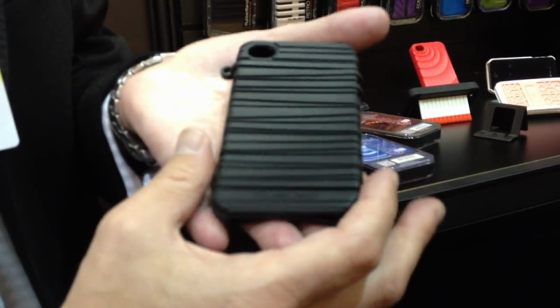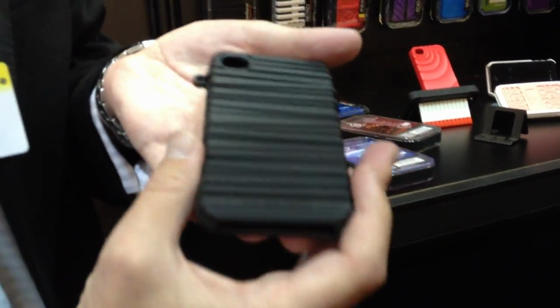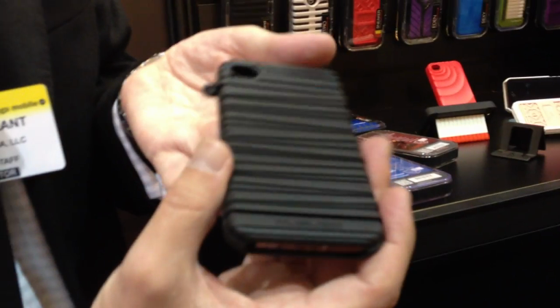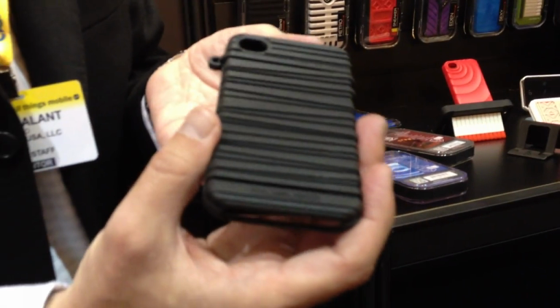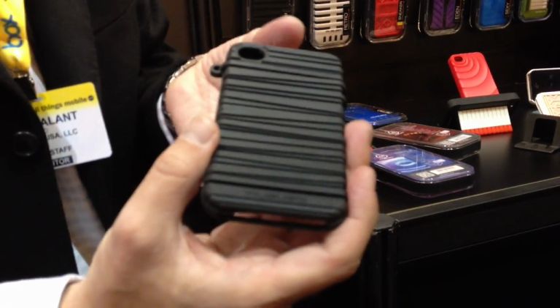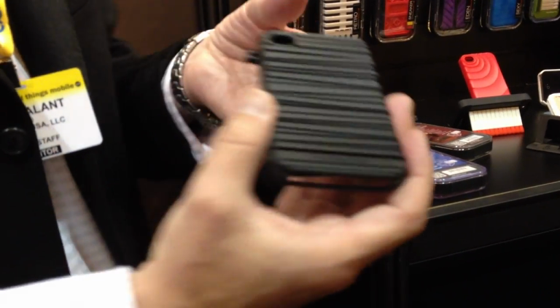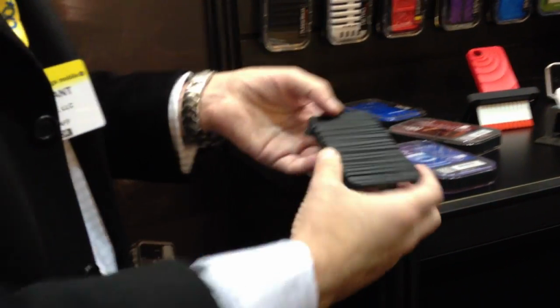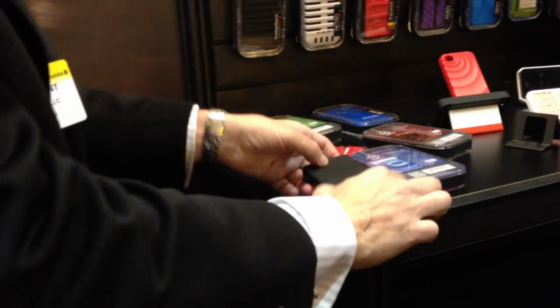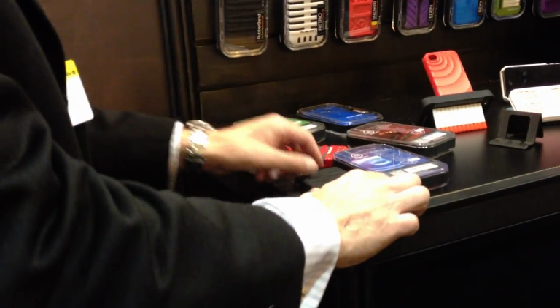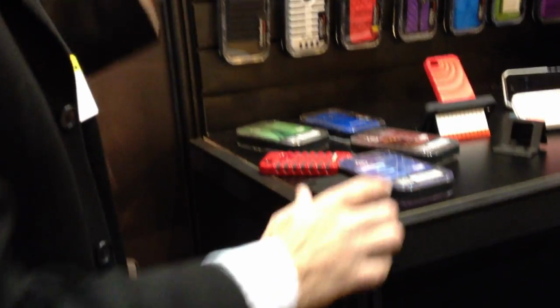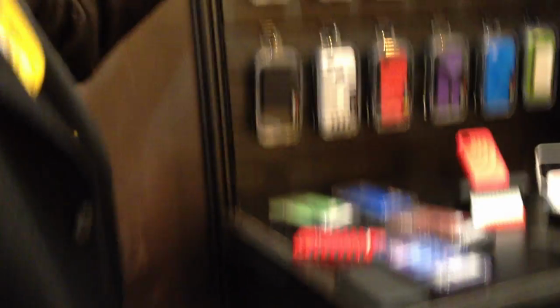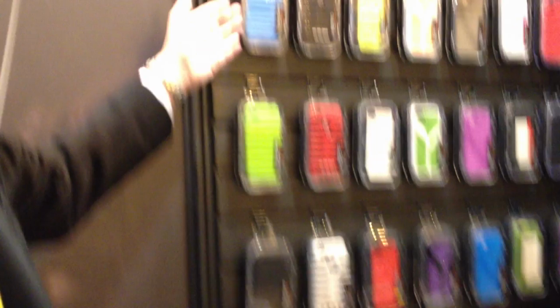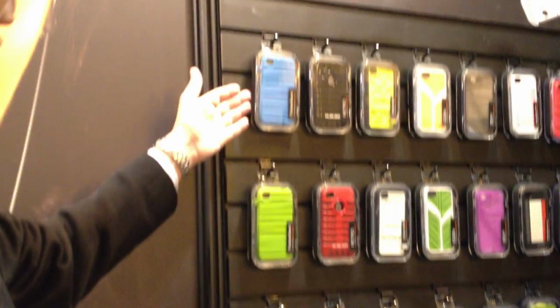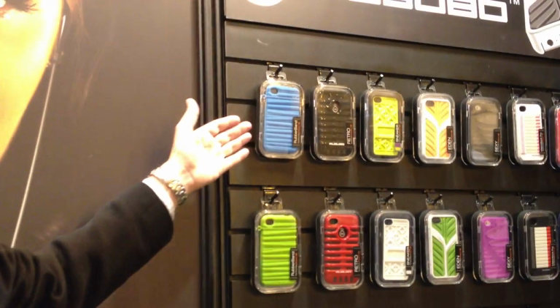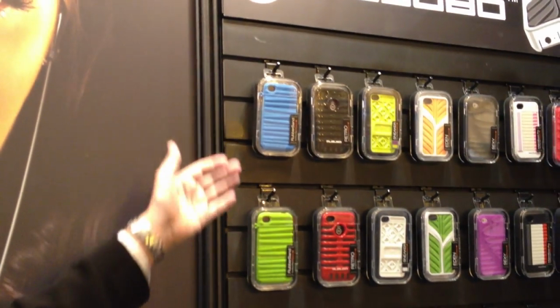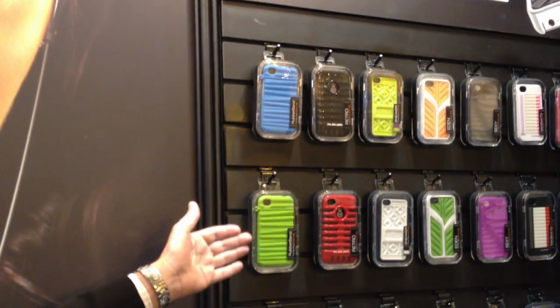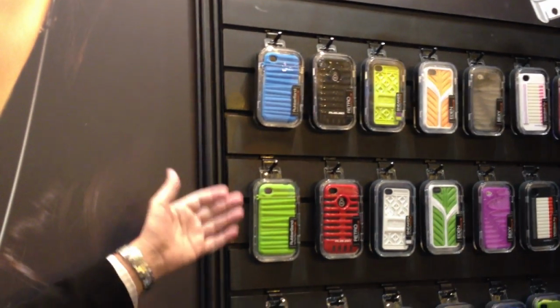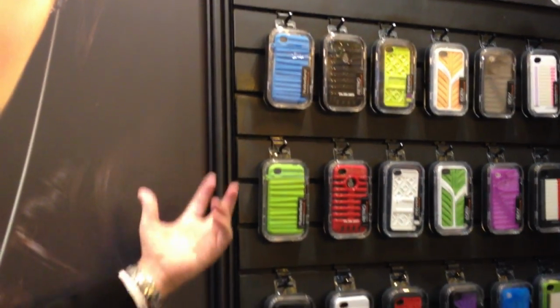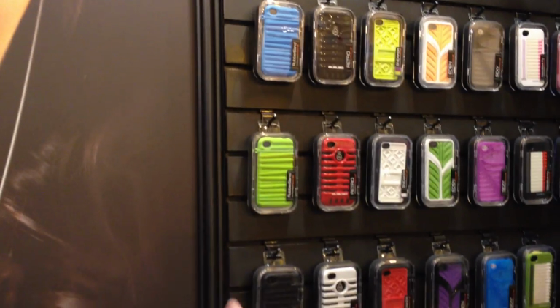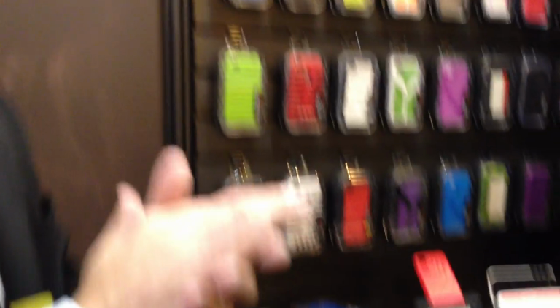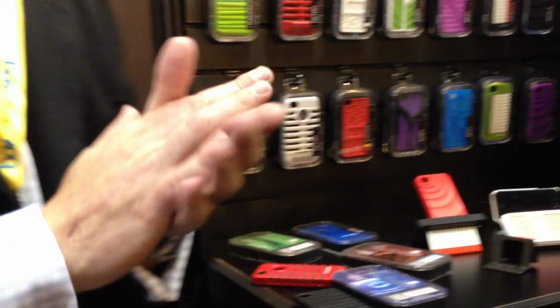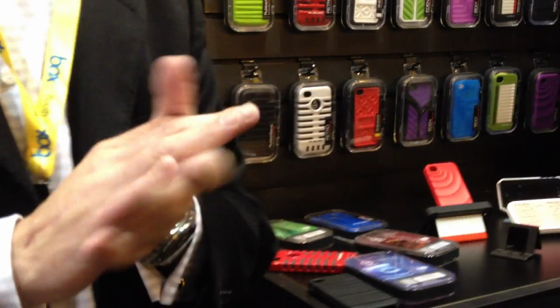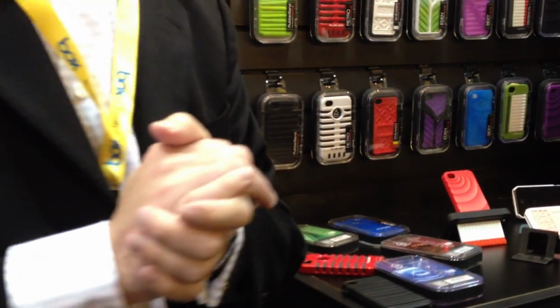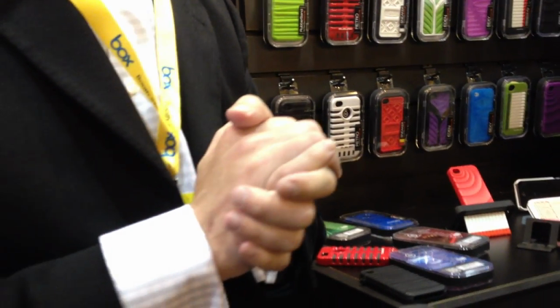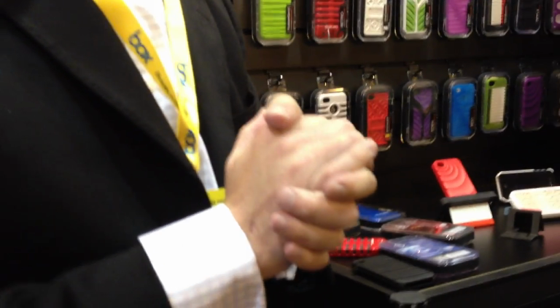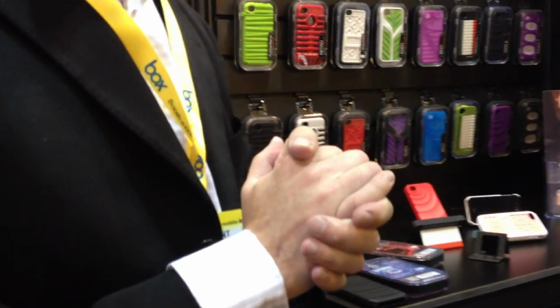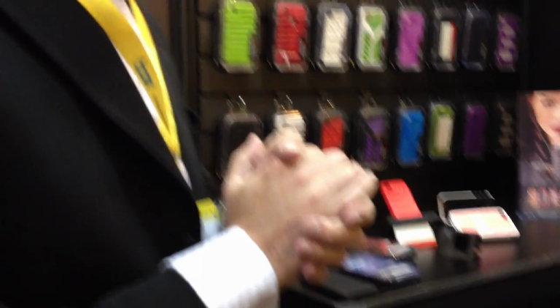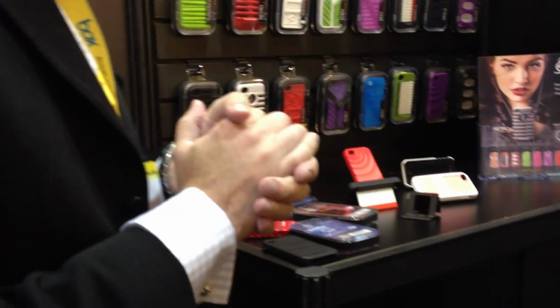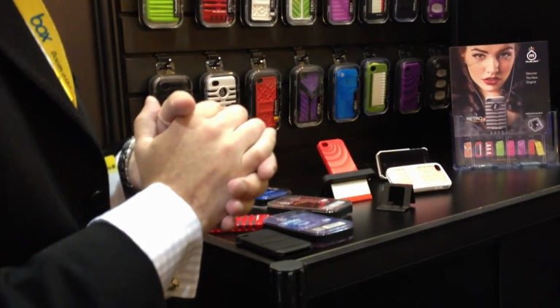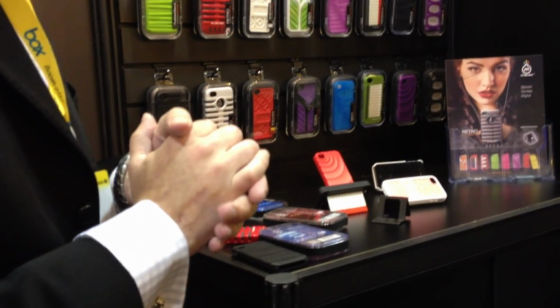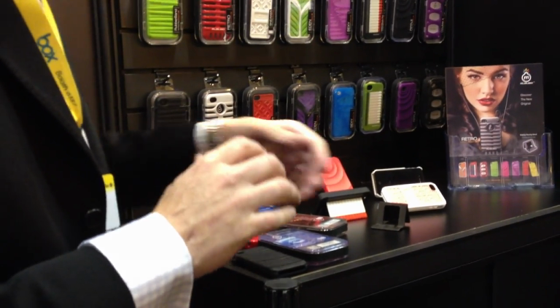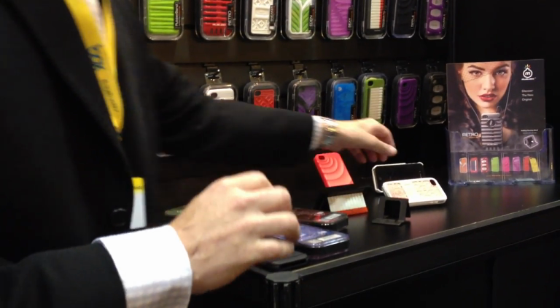It comes in classic colors like black, but also if you really want to express your style, in blue, green, and we even have a magenta, which is a beautiful color.